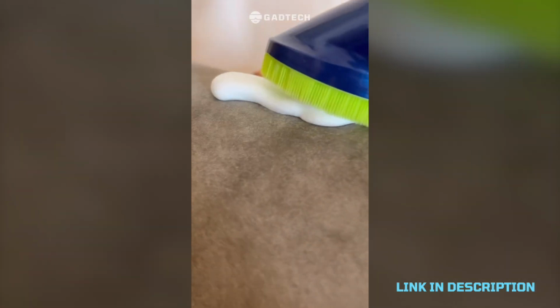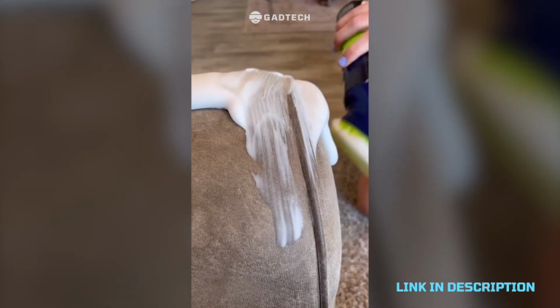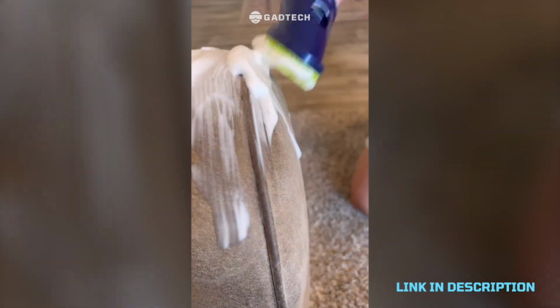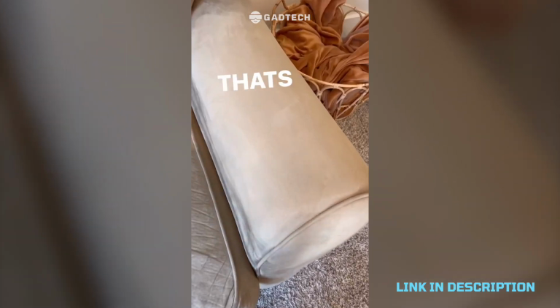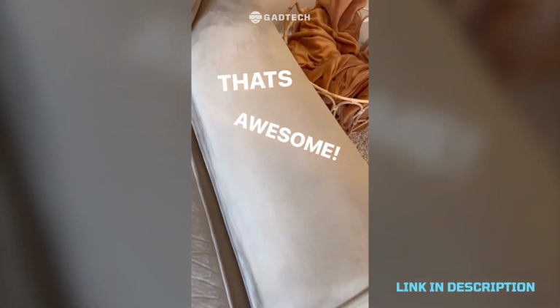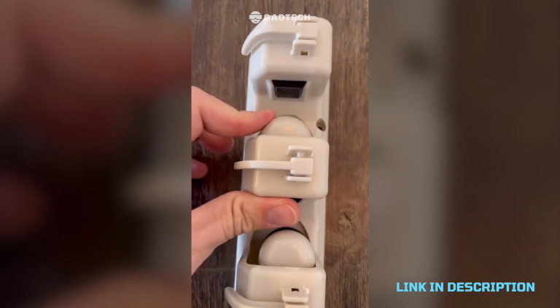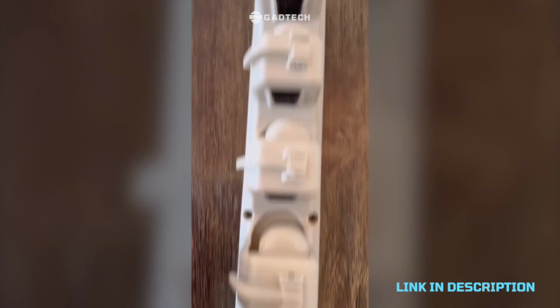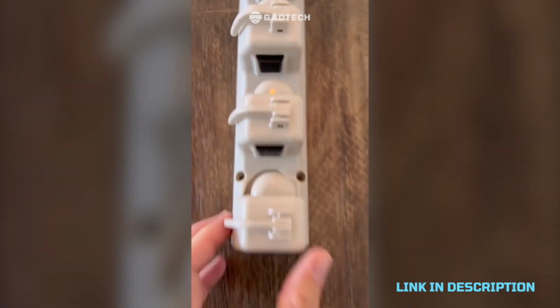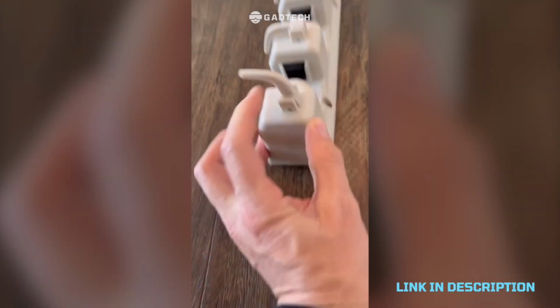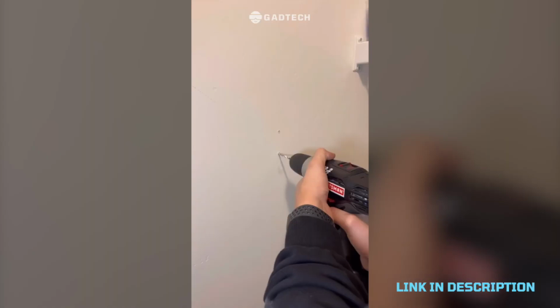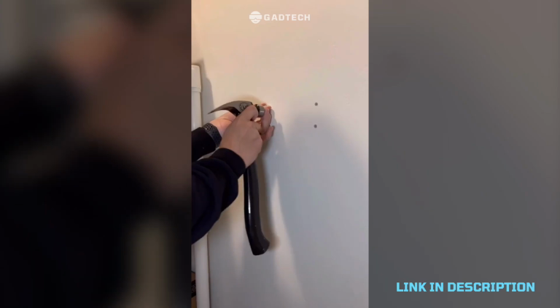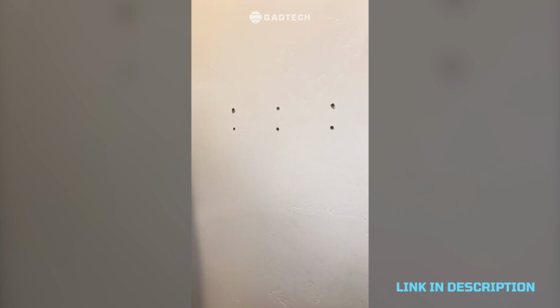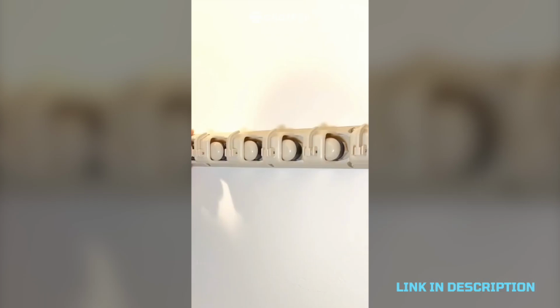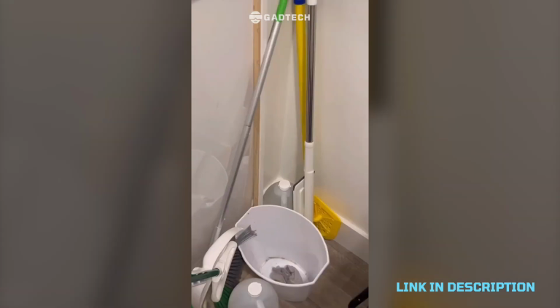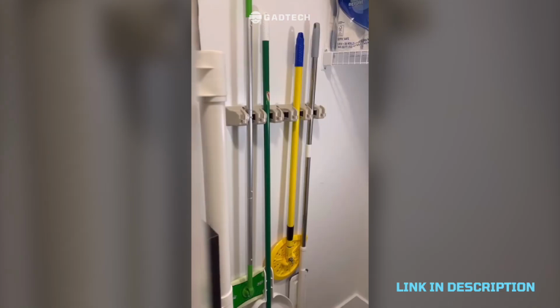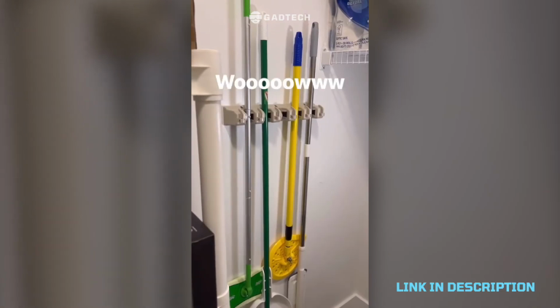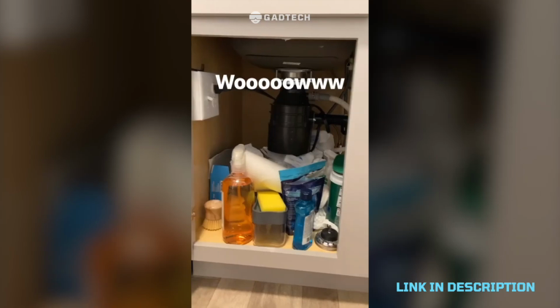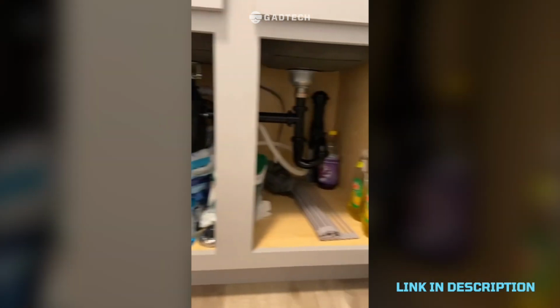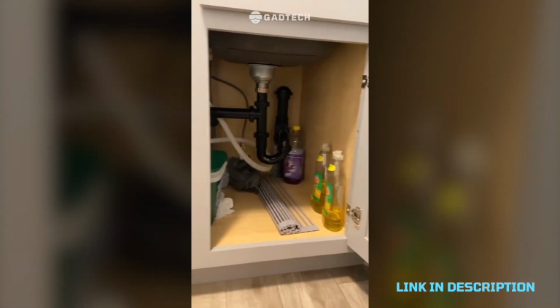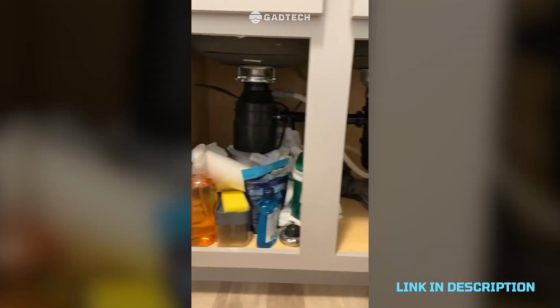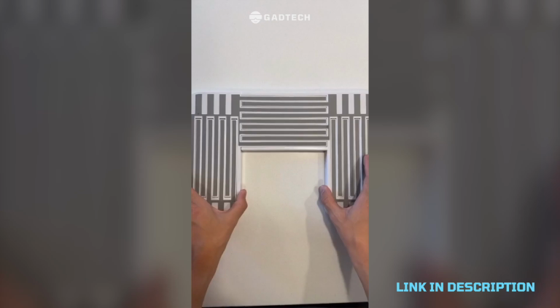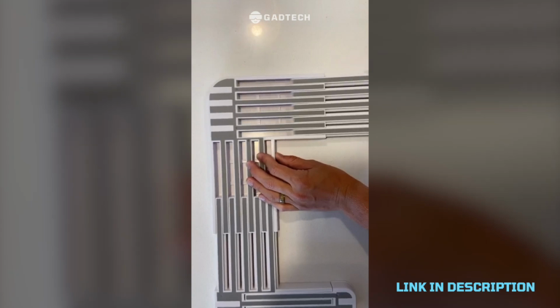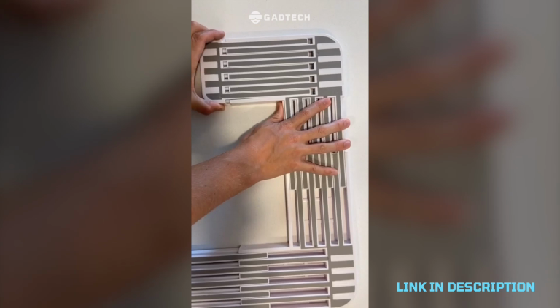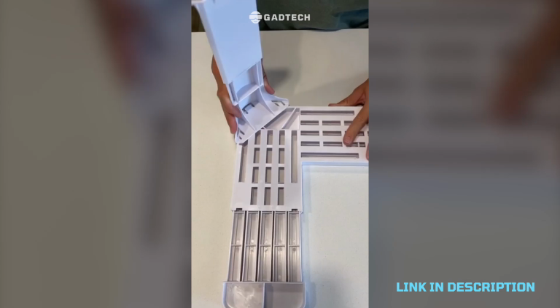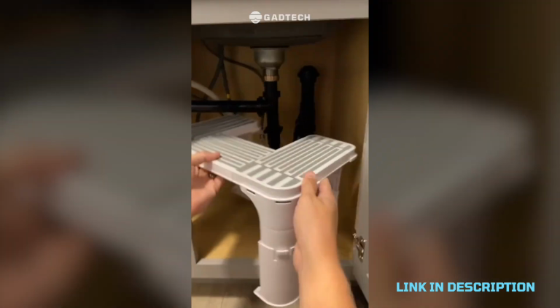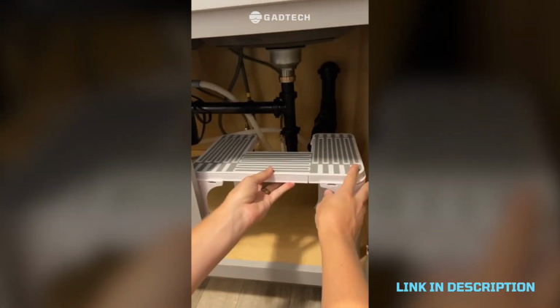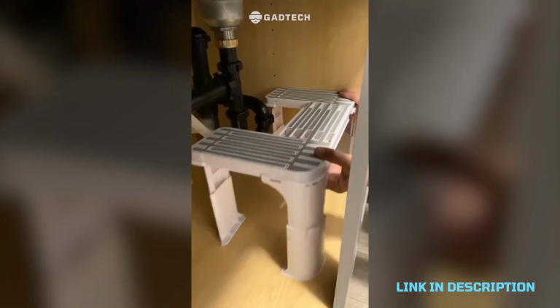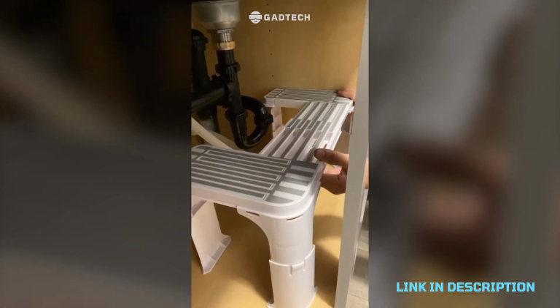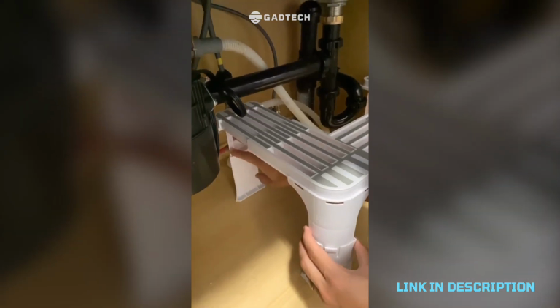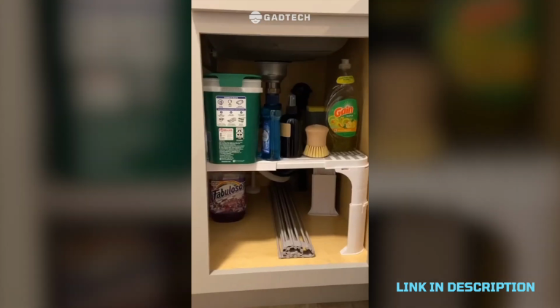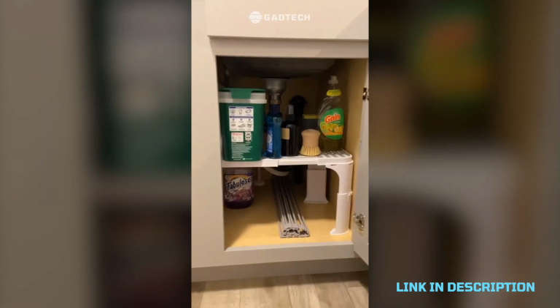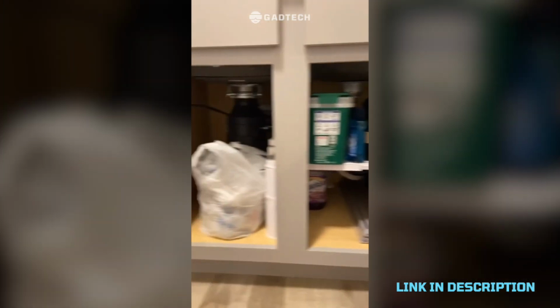This is my mop and broom organizer that took about 20 minutes to put up and has helped me go from this to this. This is my under sink shelf that adjusts around the plumbing in your cabinet — super easy to put together and has helped me get everything organized and looking great.